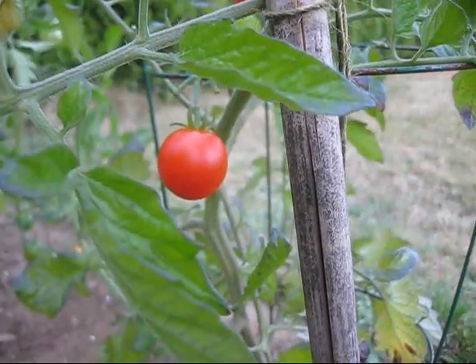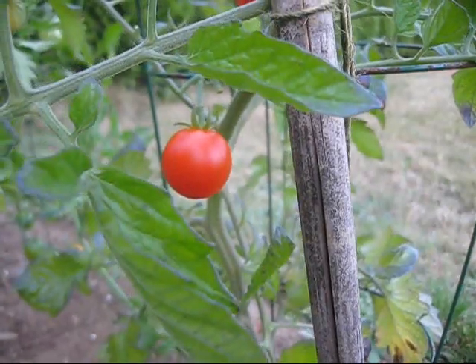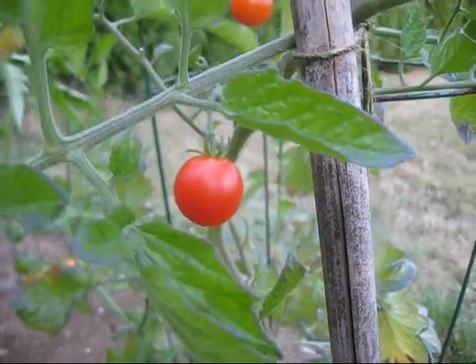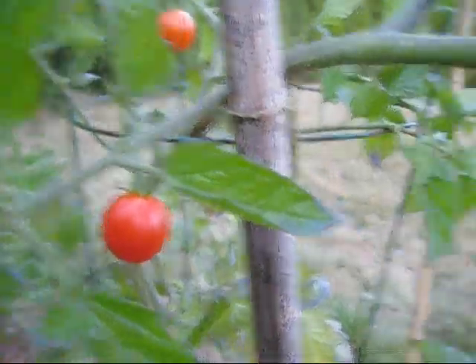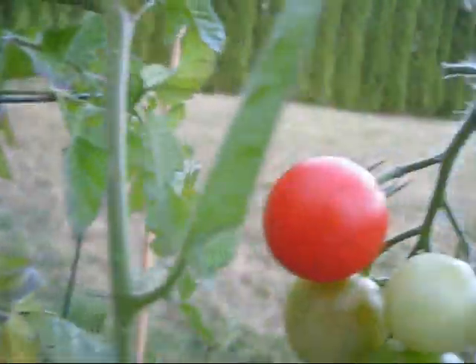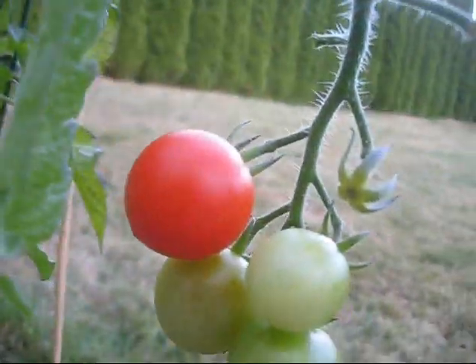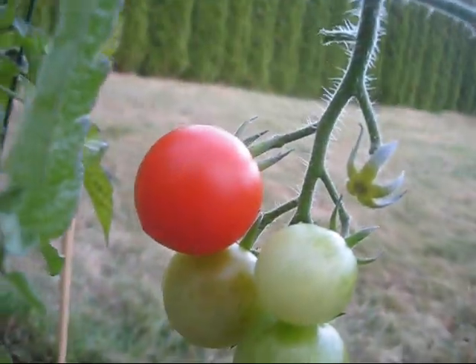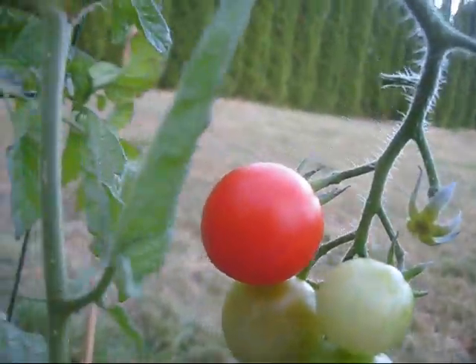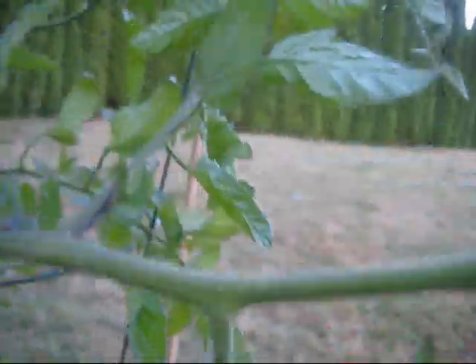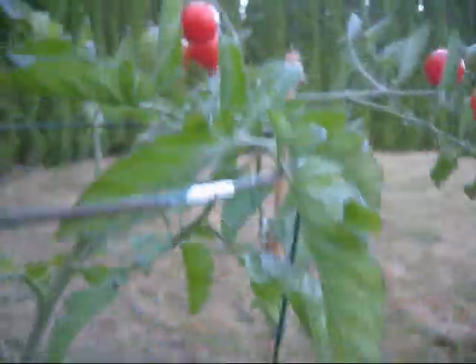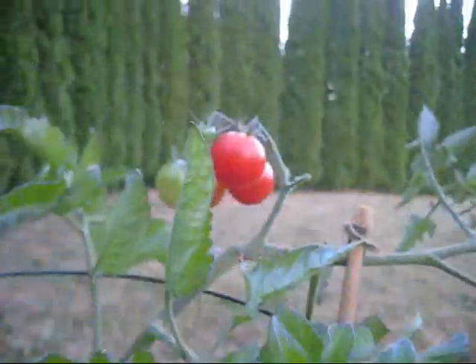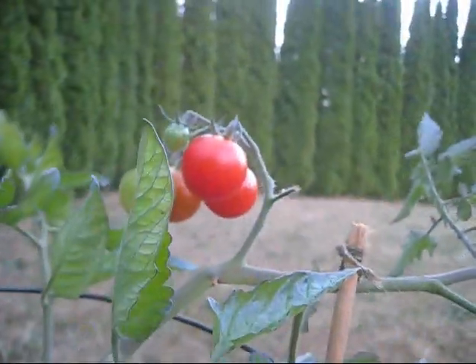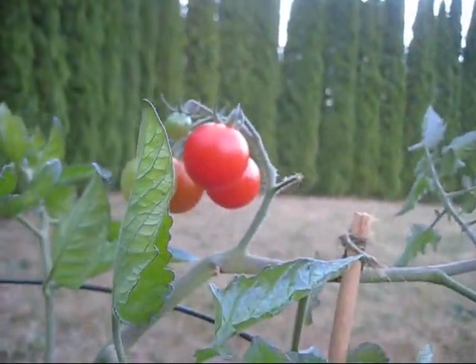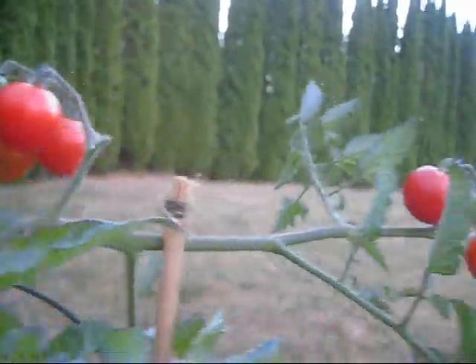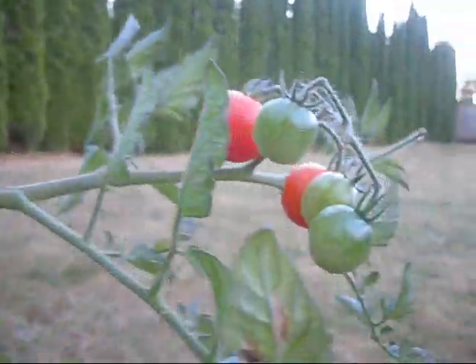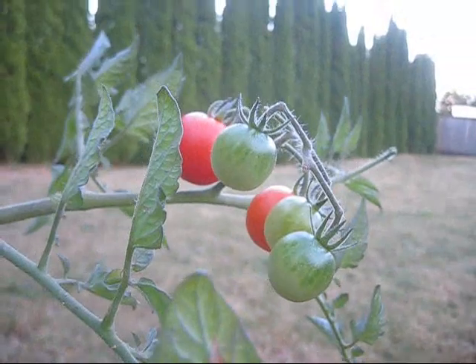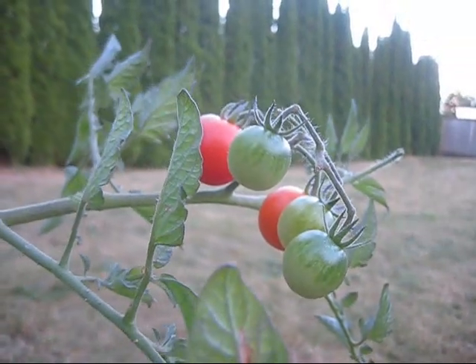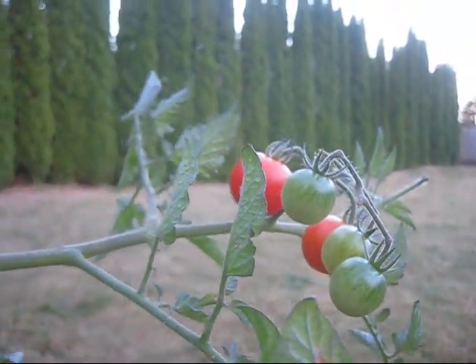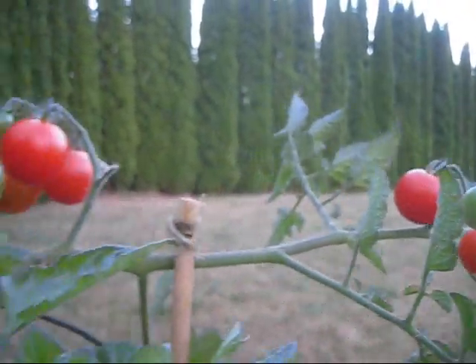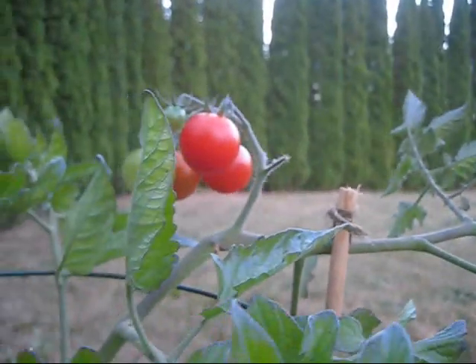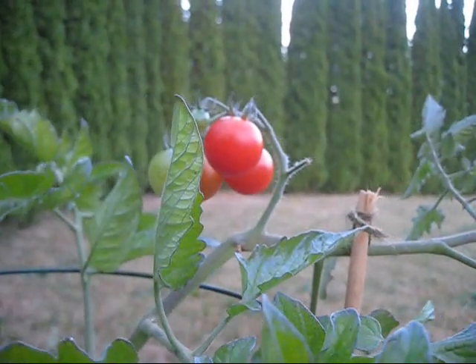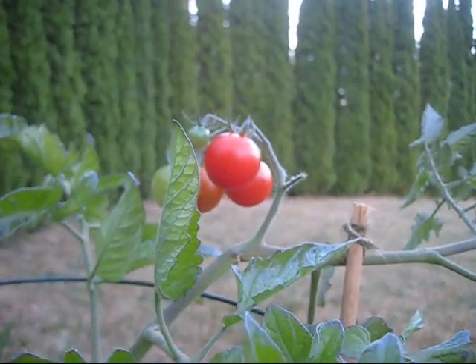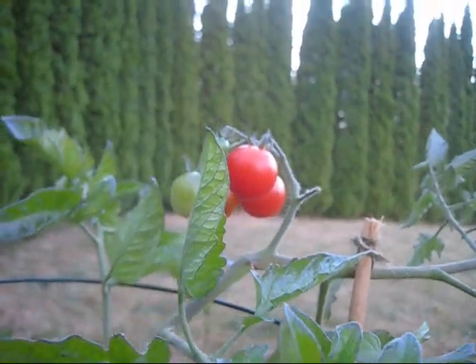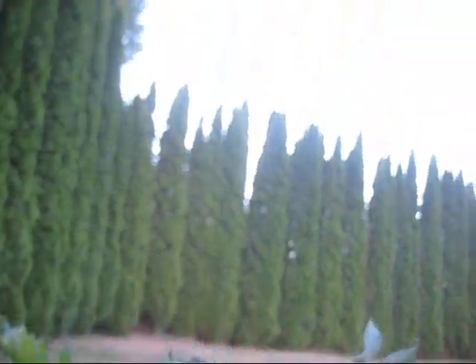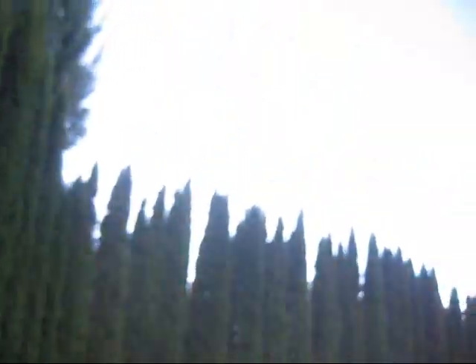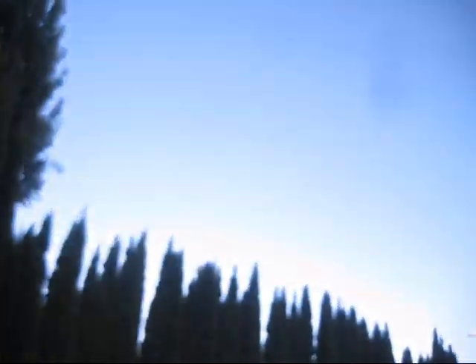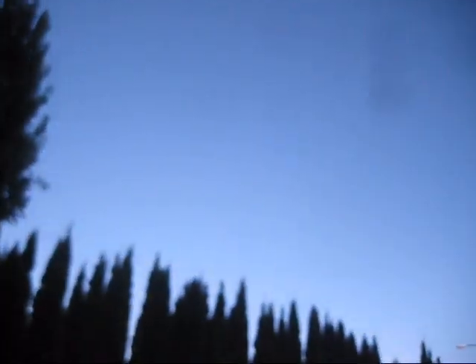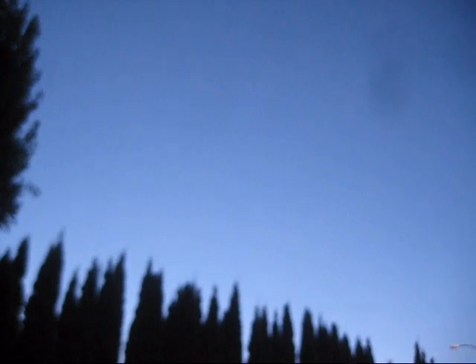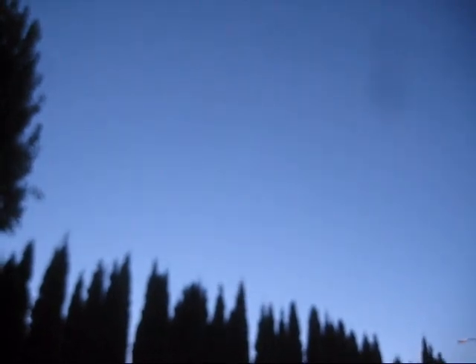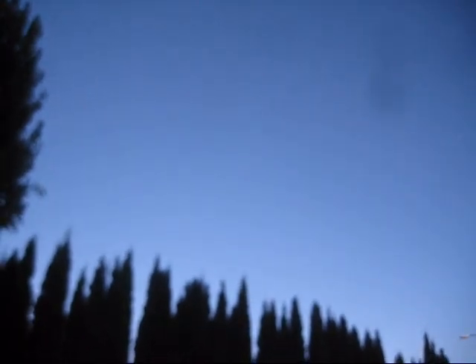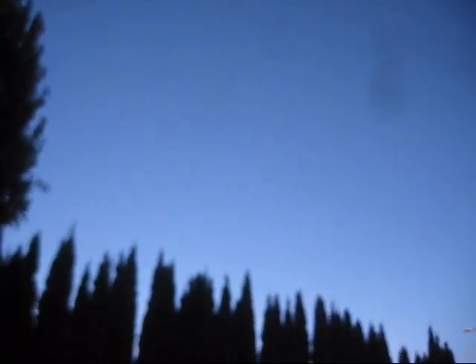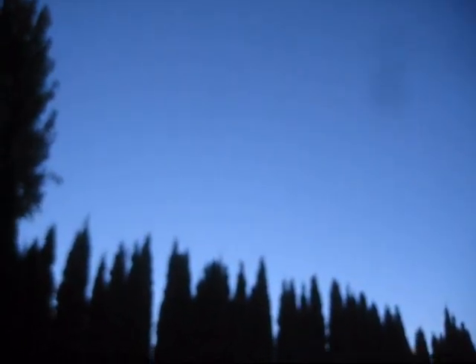Out in my garden patch, tomatoes continue to ripen. I've been eating about two or three of these a day, and I still have a big bowl of them inside. As you can see, the weather is still nice here in October.